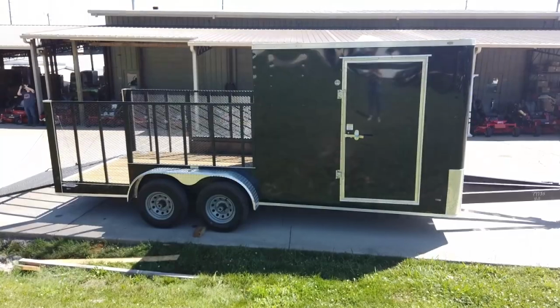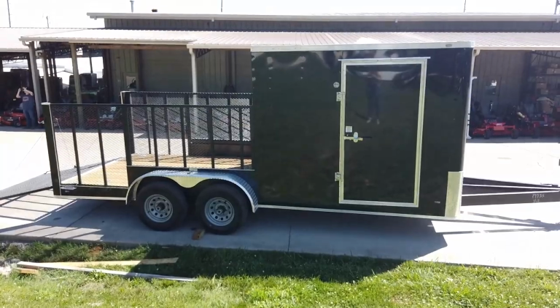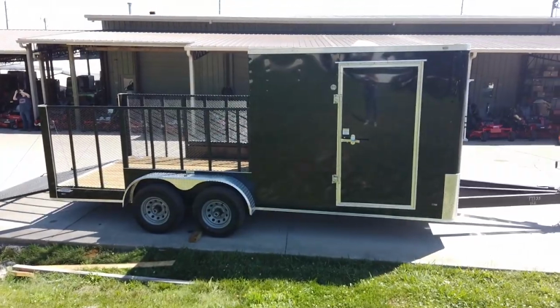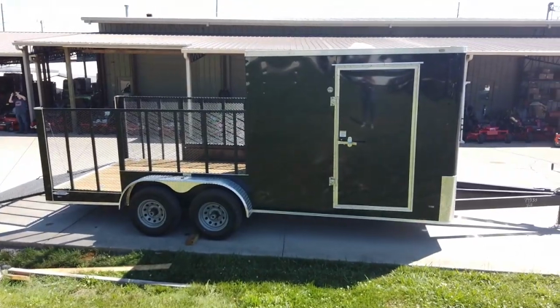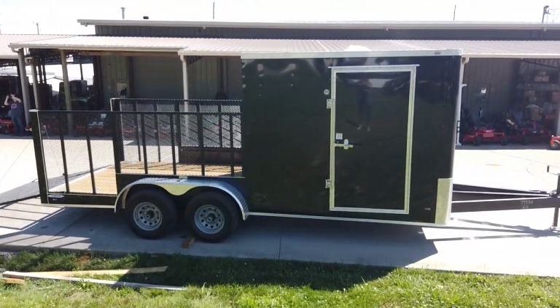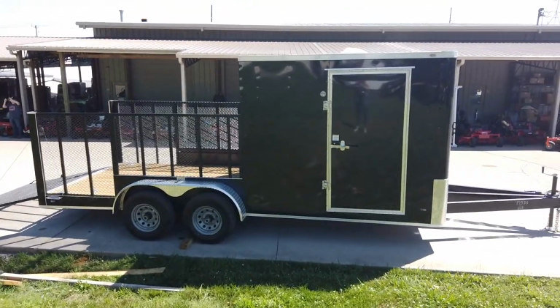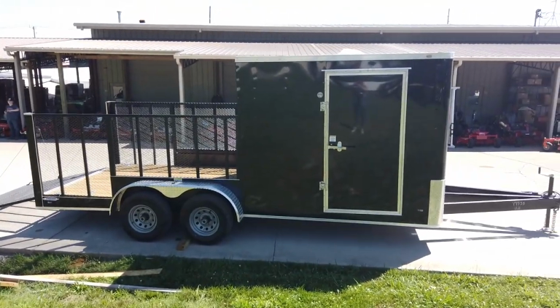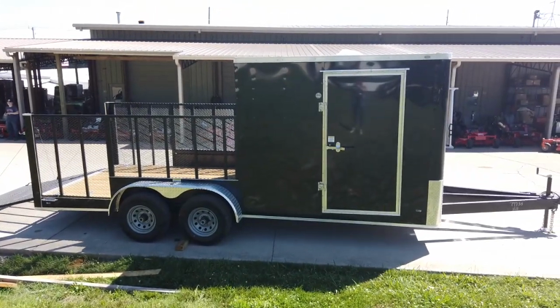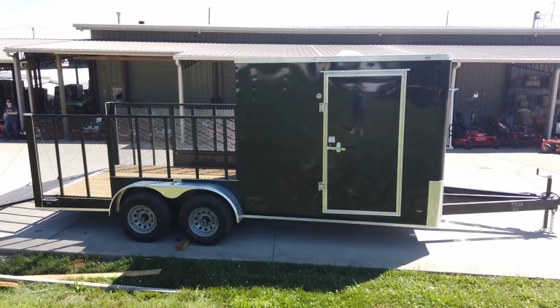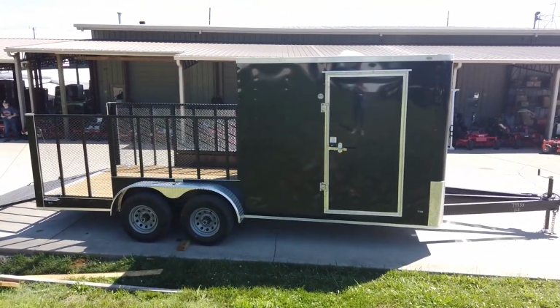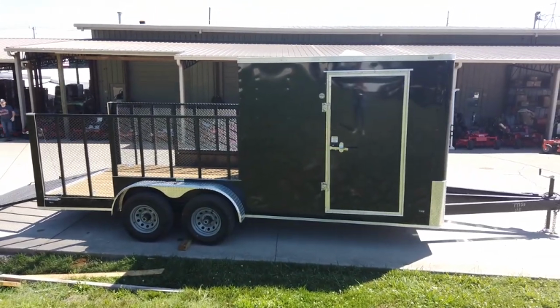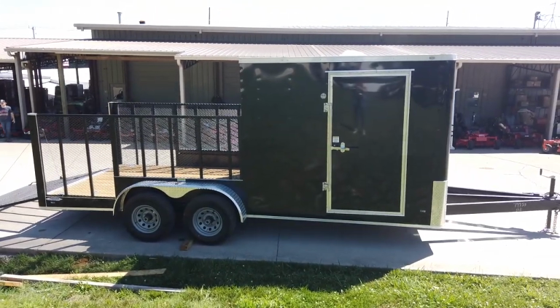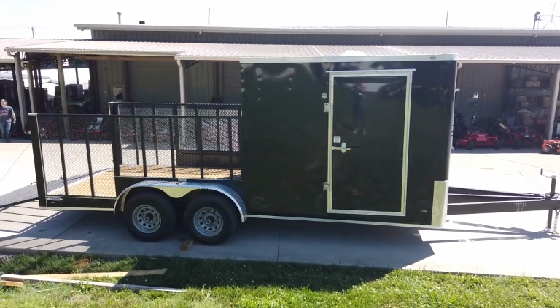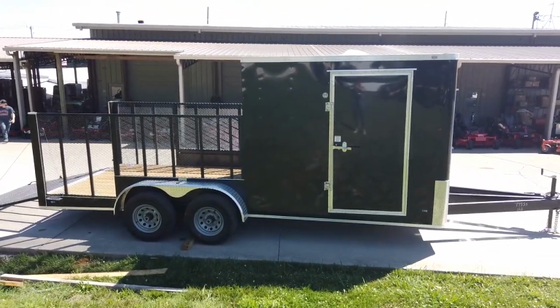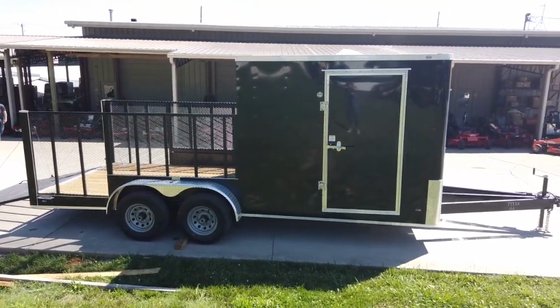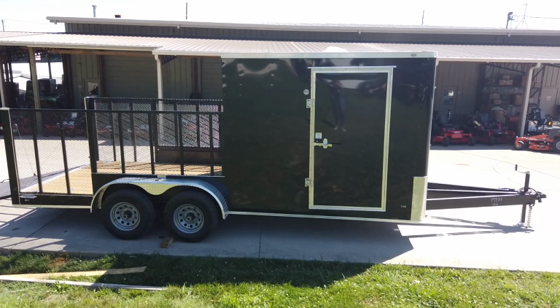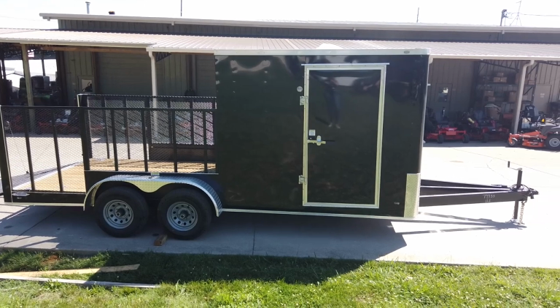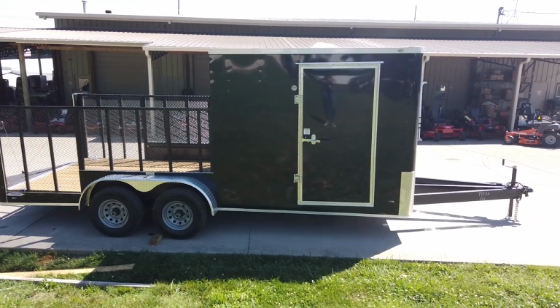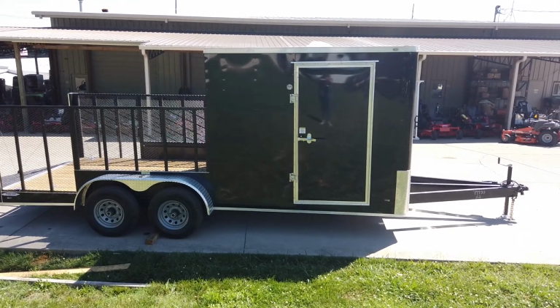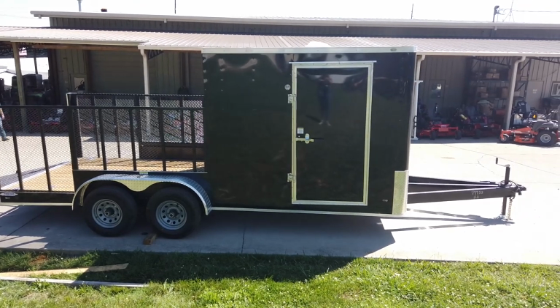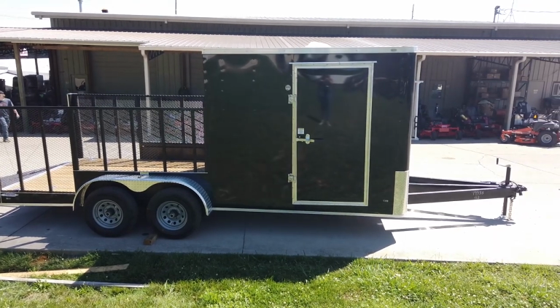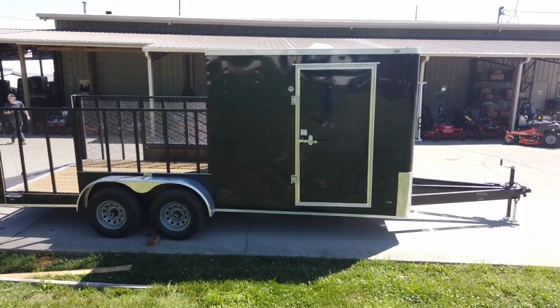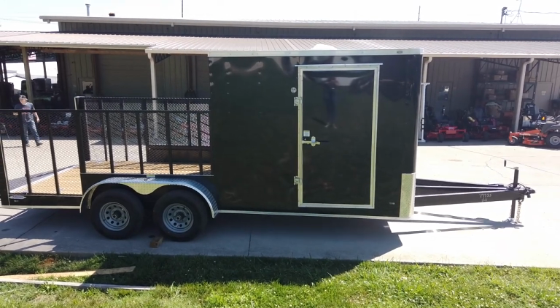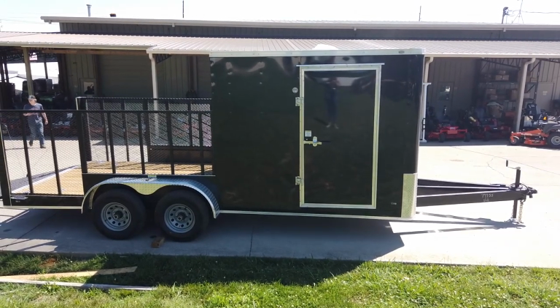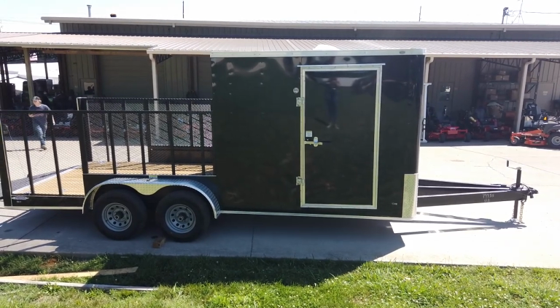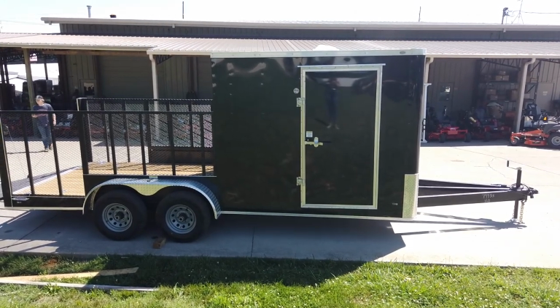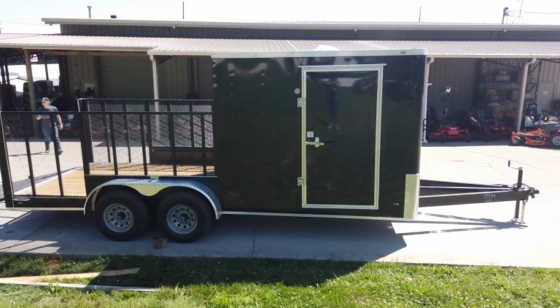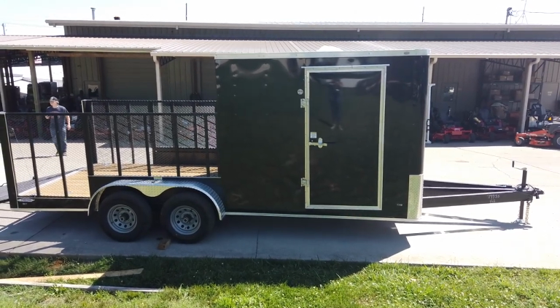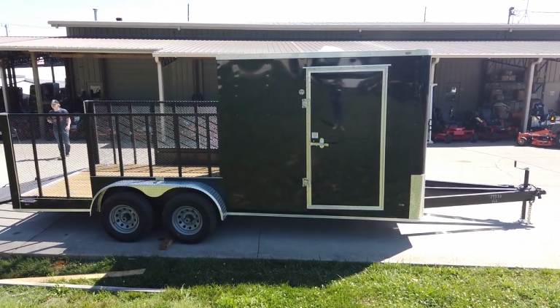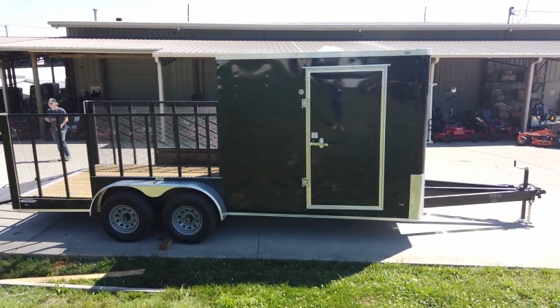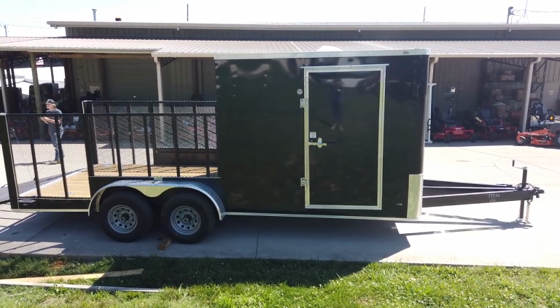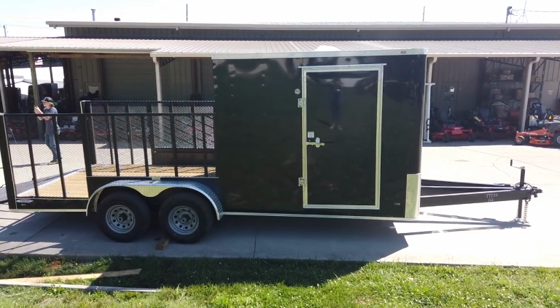Once again, this is our 7x18 hybrid enclosed trailer with flat nose. If you're interested in this trailer, give us a call at 615-641-7720.